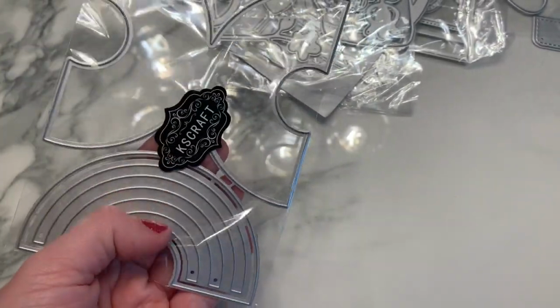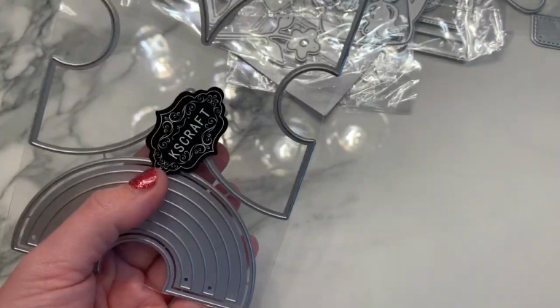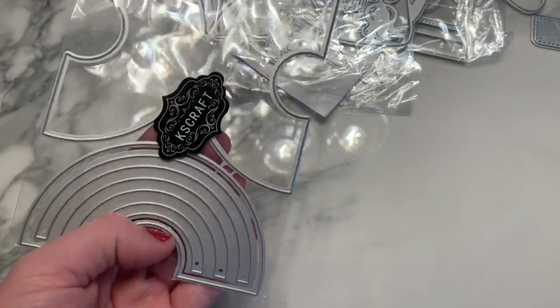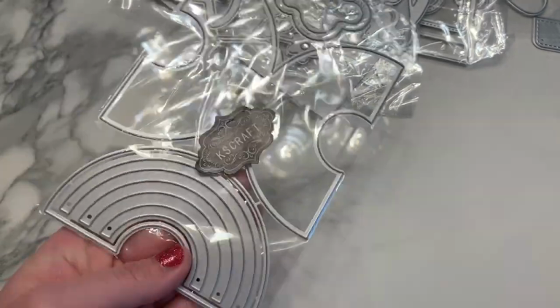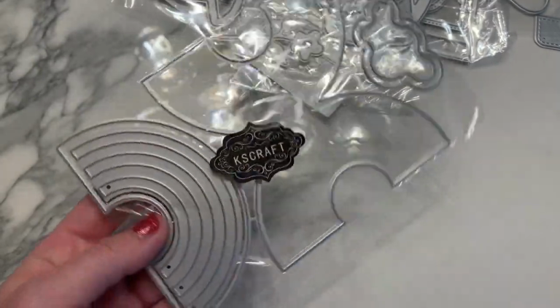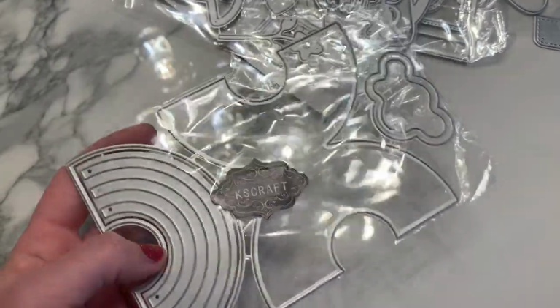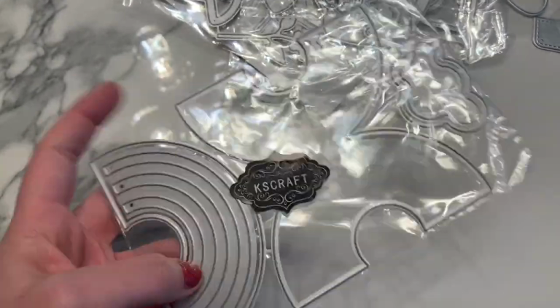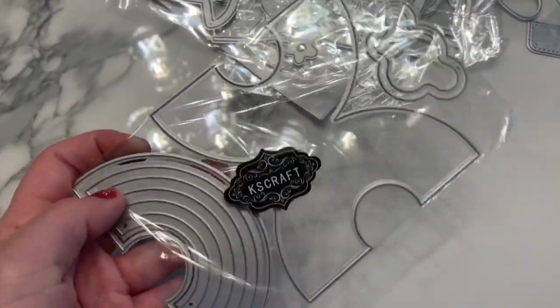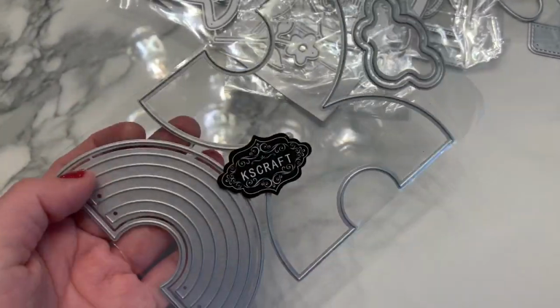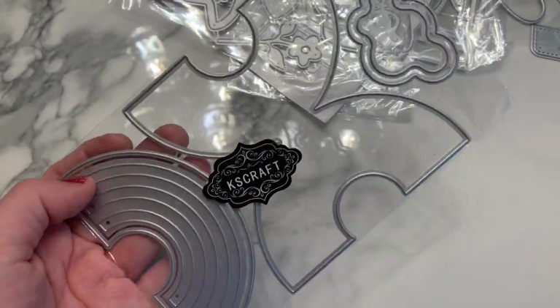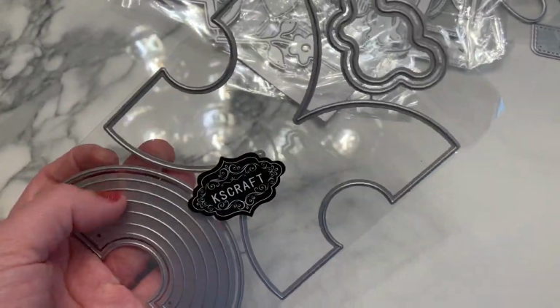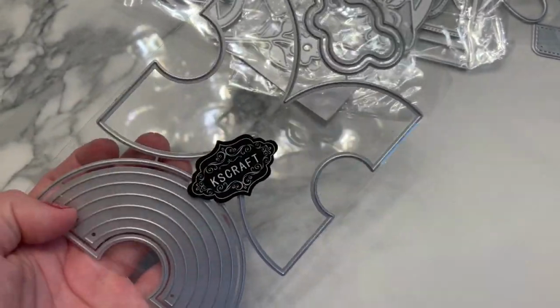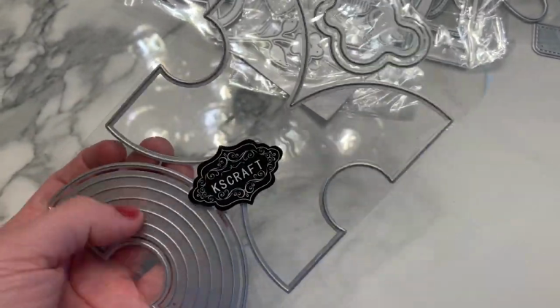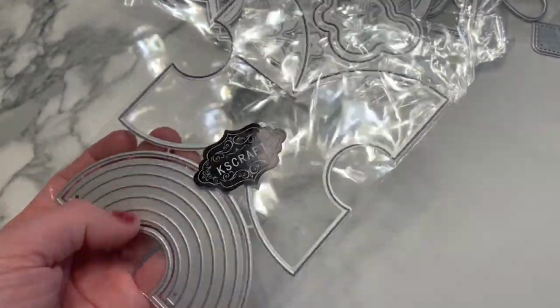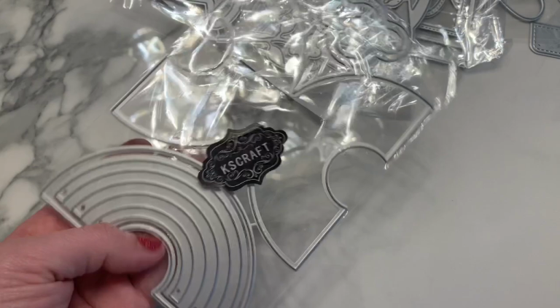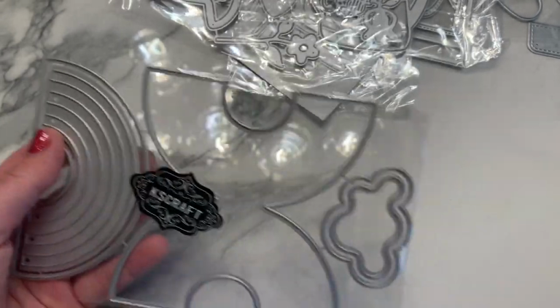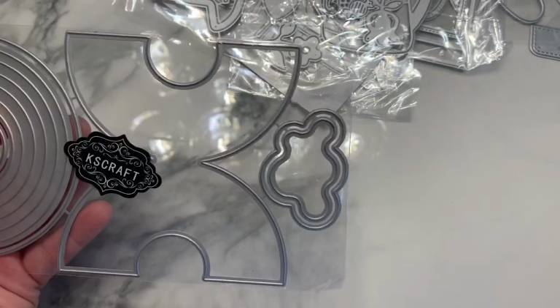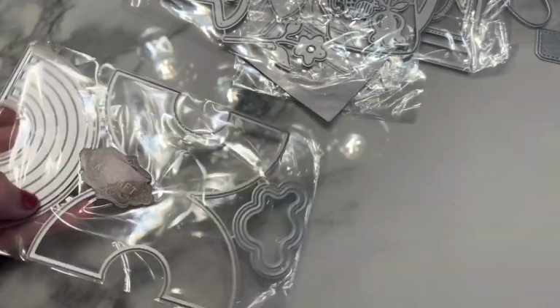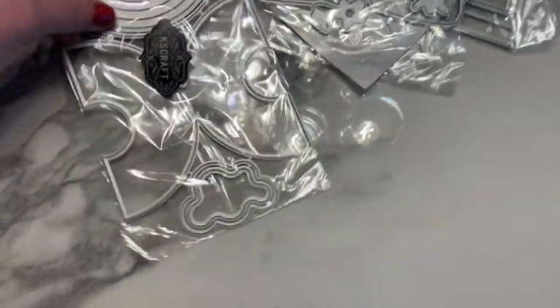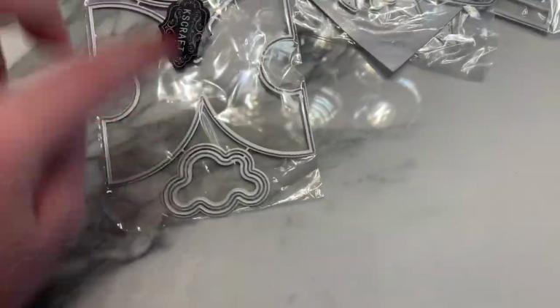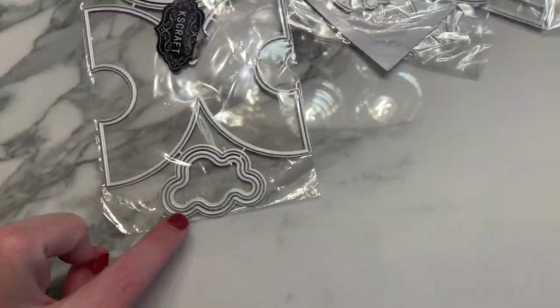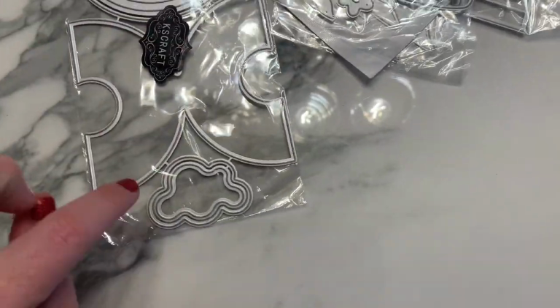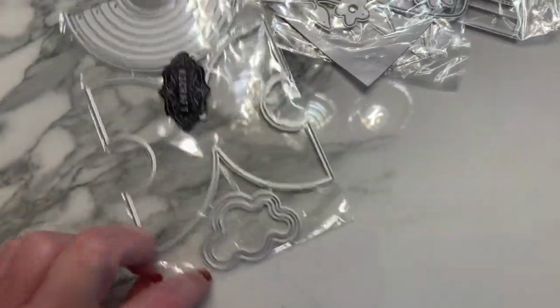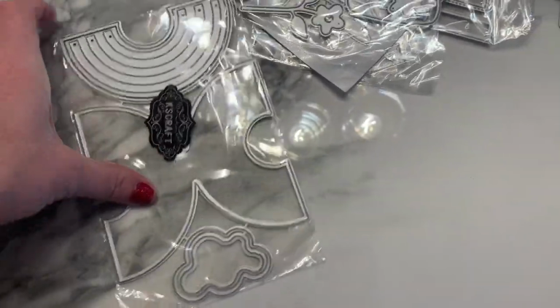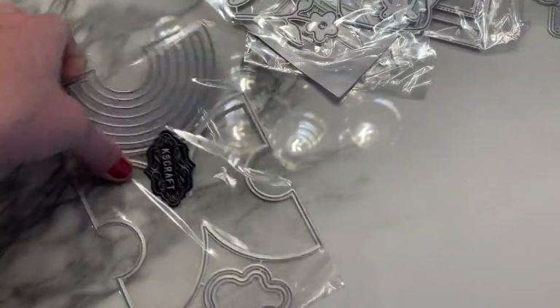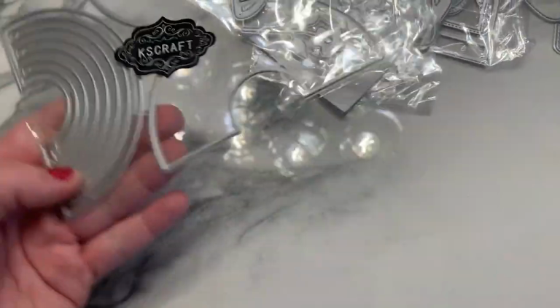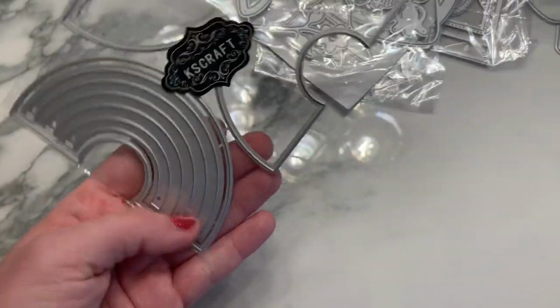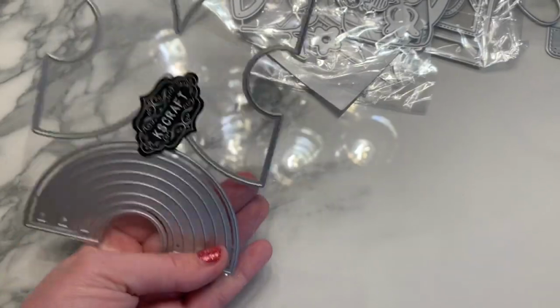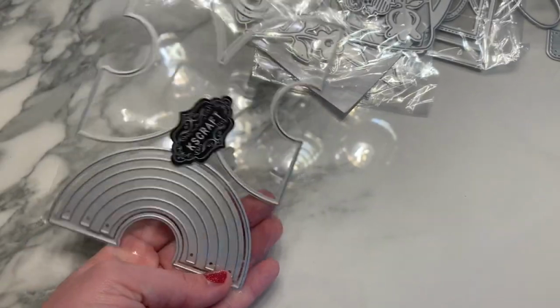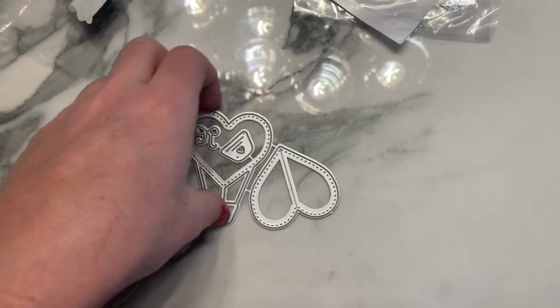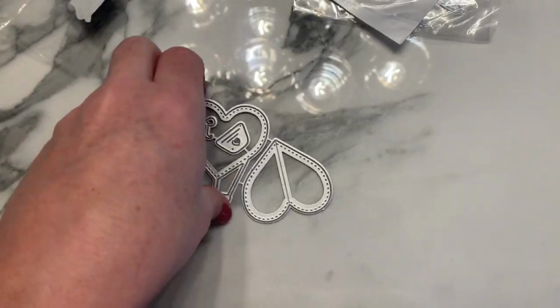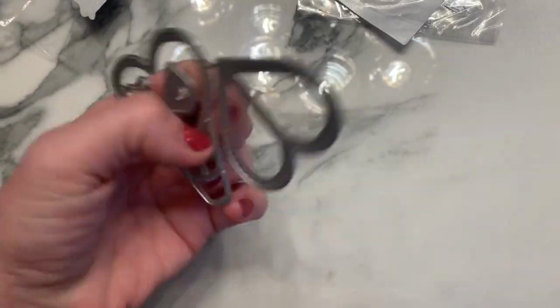This is a rainbow bag topper, but if you layer this part up you can make it into a shaker too. Hannah did an example with all the different colors in the rainbow and it was super cute. There's also a little cloud that you can layer on the edge of the rainbows.